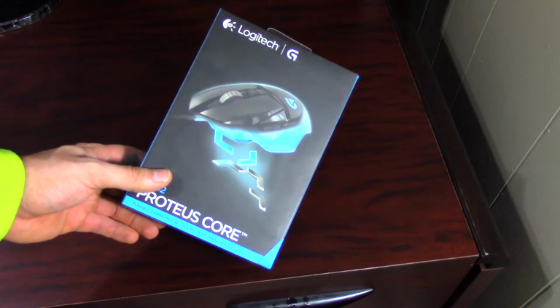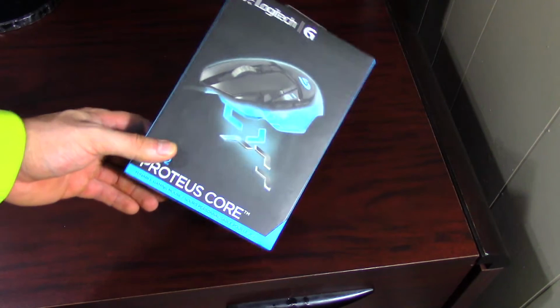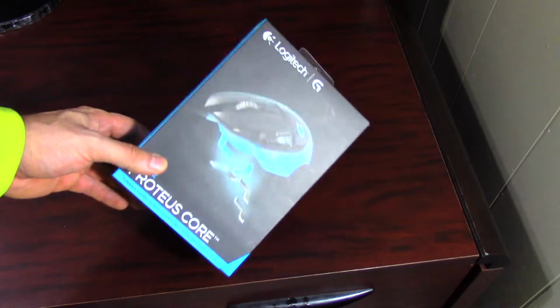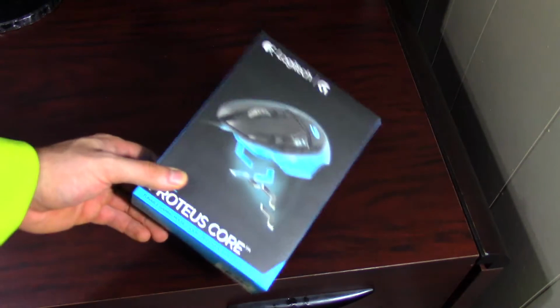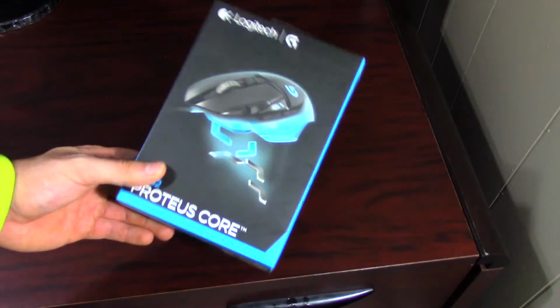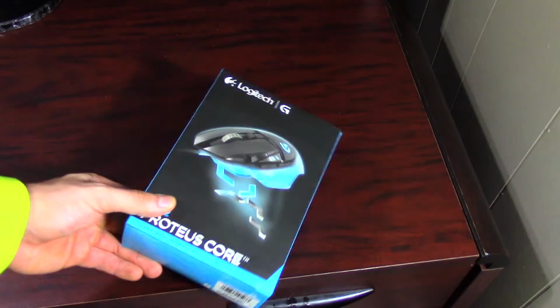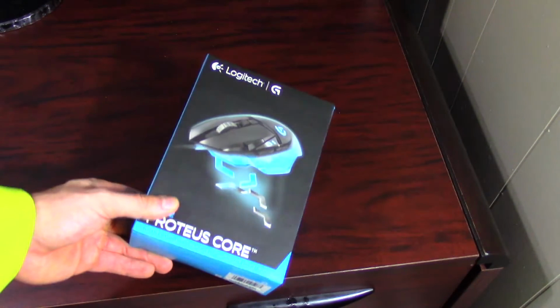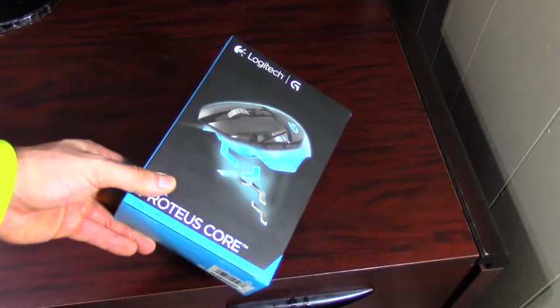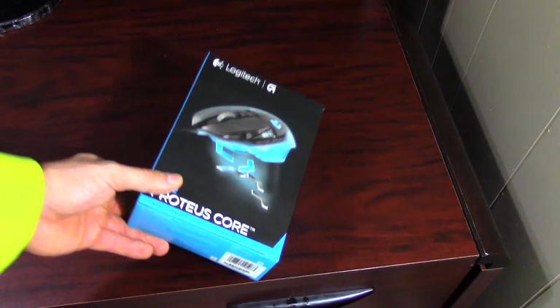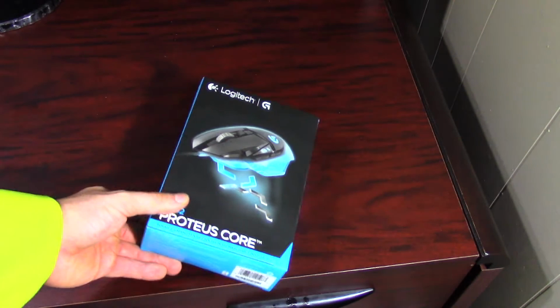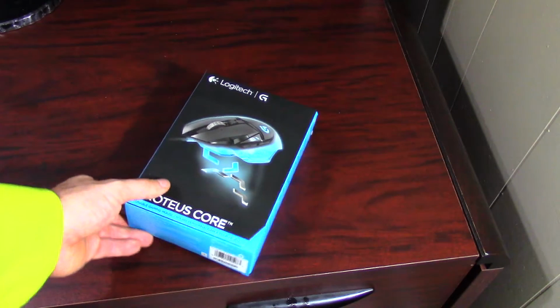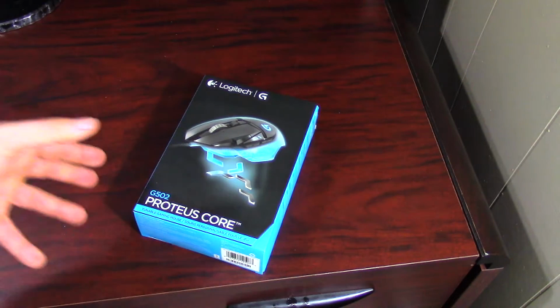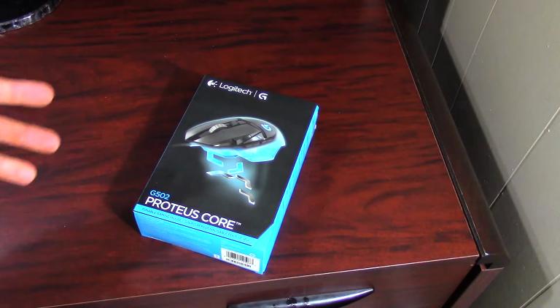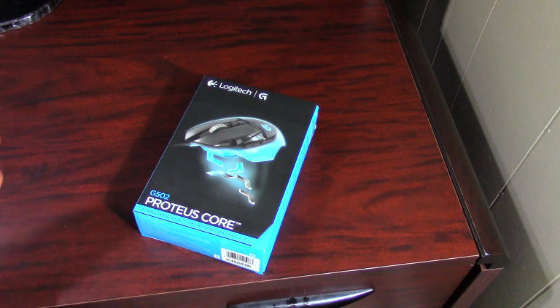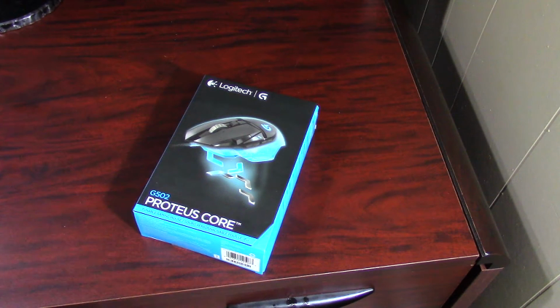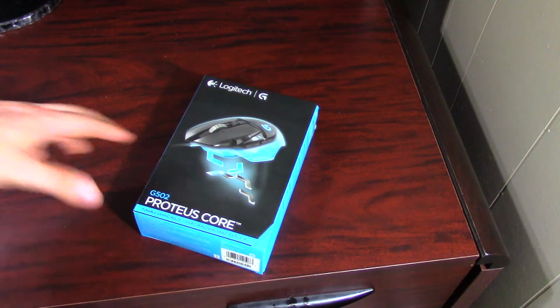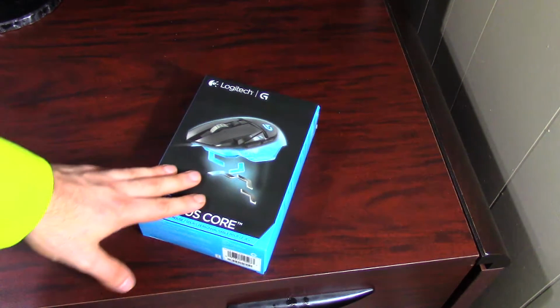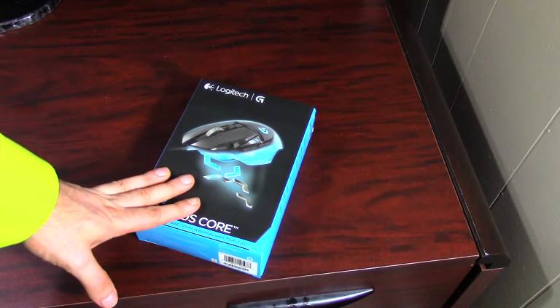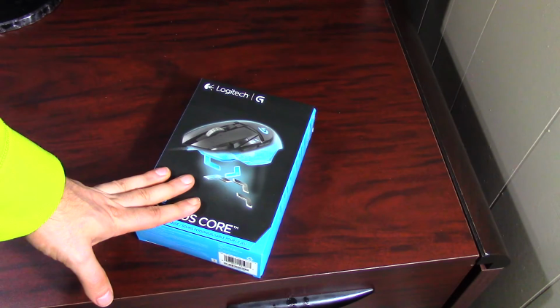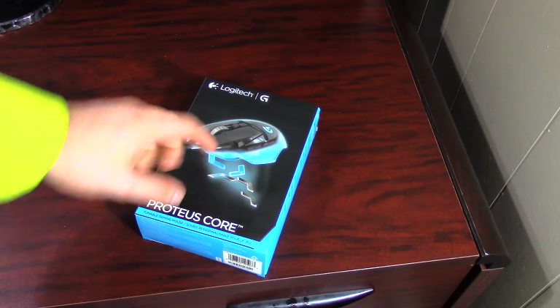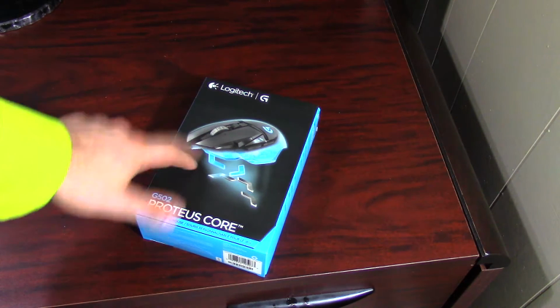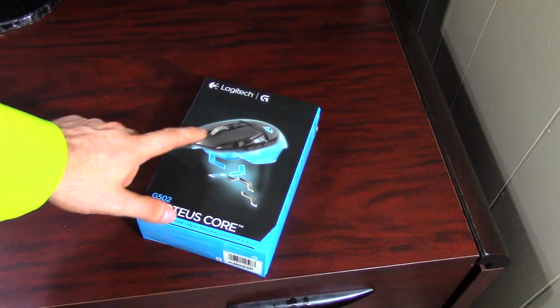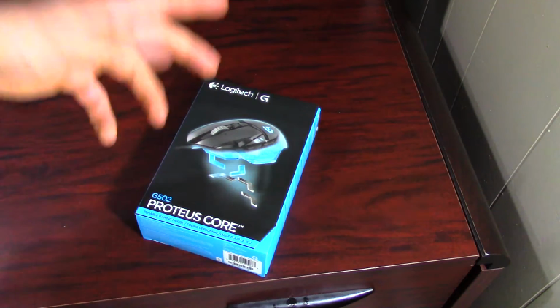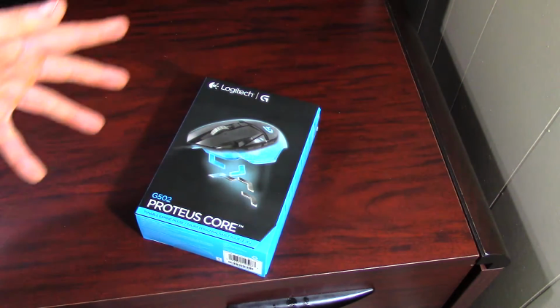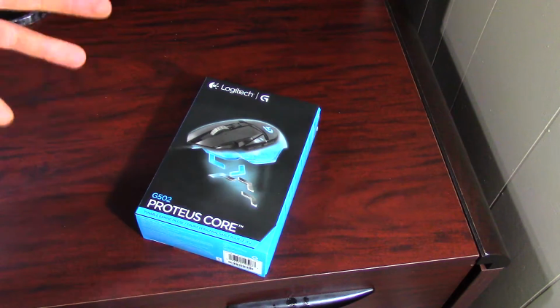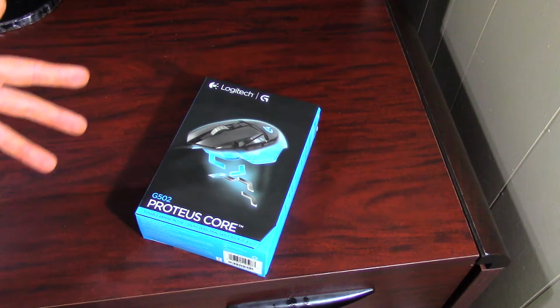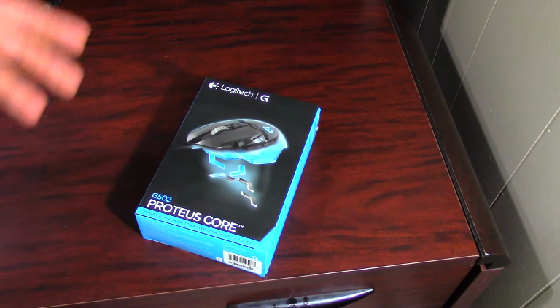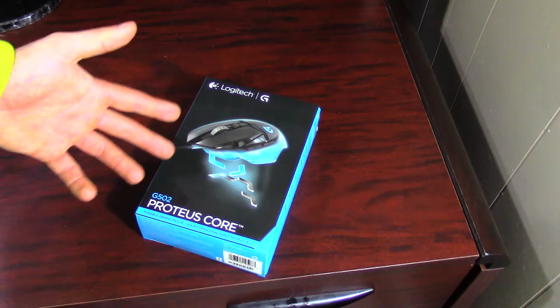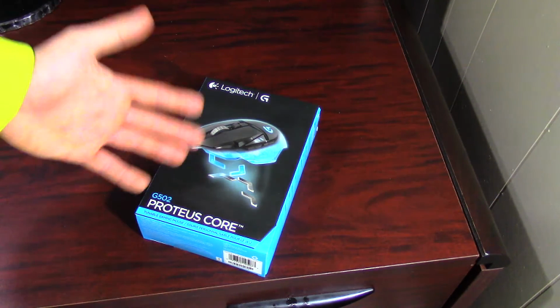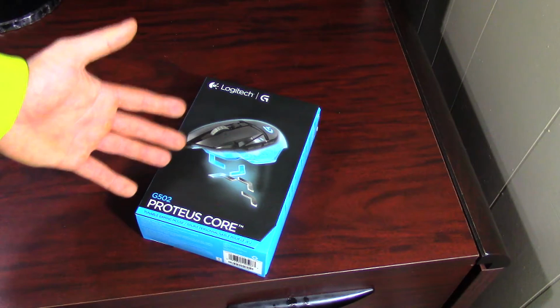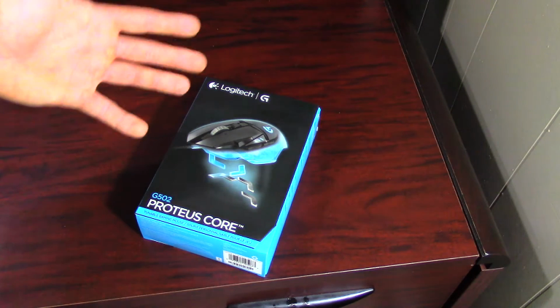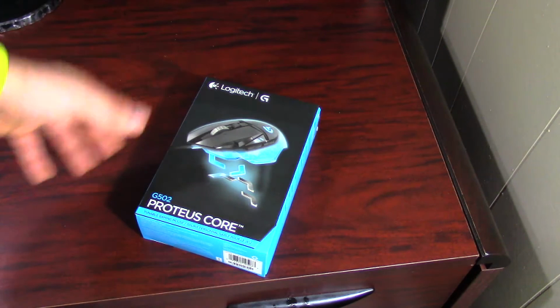I was debating whether to get this one, the G602, or the G700 for some wireless. They were both great mice, but ultimately I decided to go with the best. I looked everywhere online to find the best mouse I could, and this is rated as the best mouse out there right now.